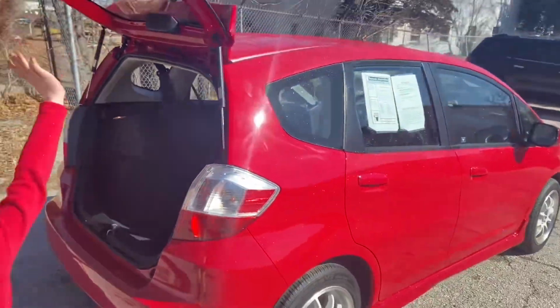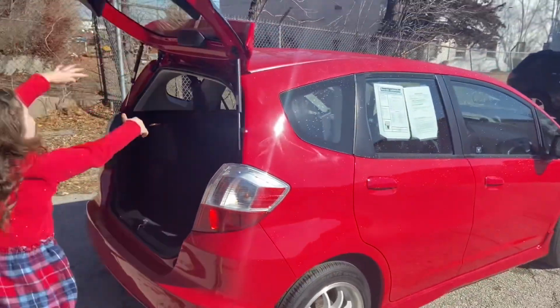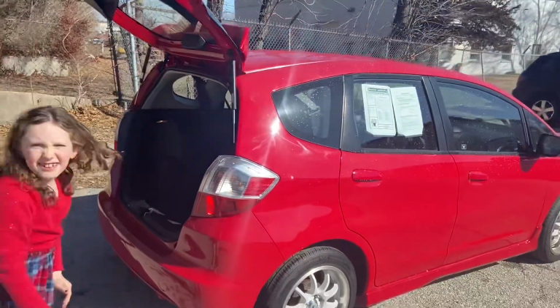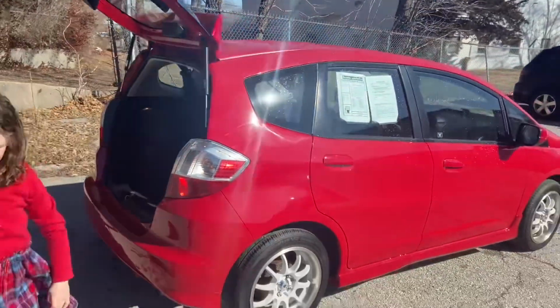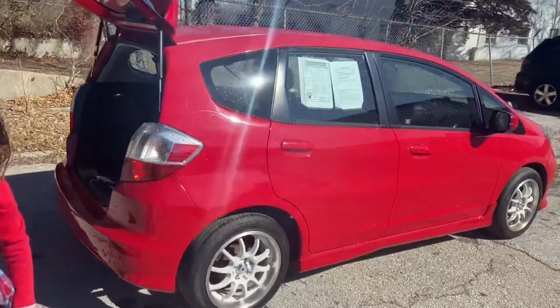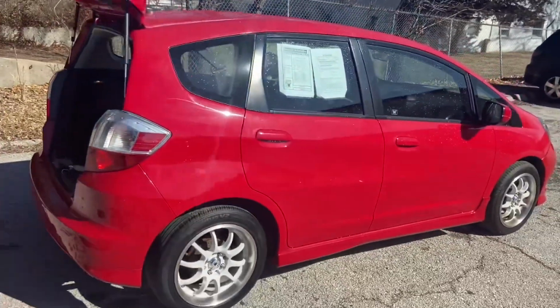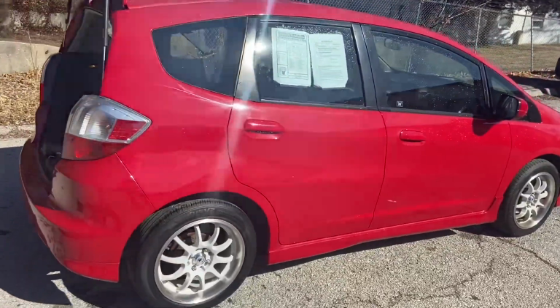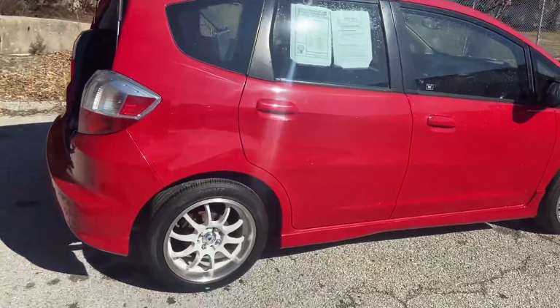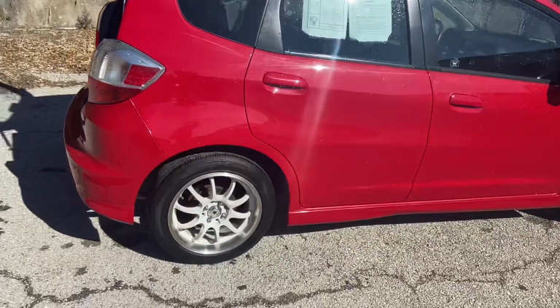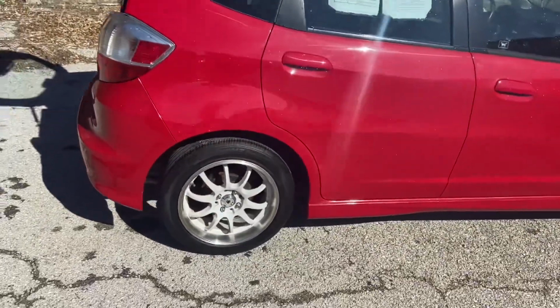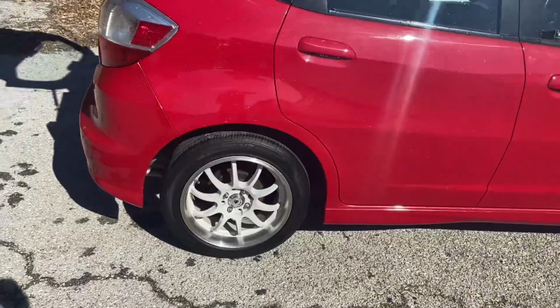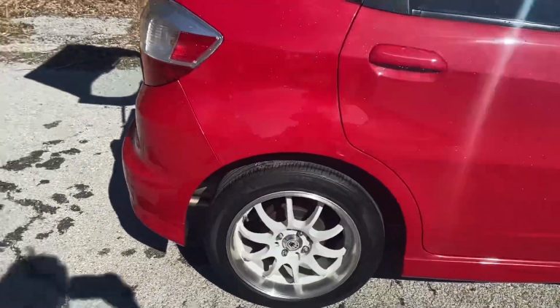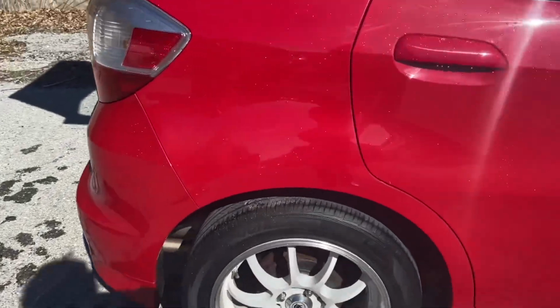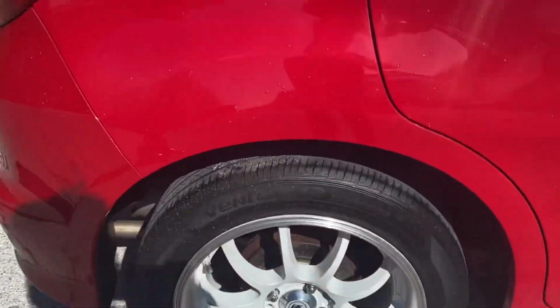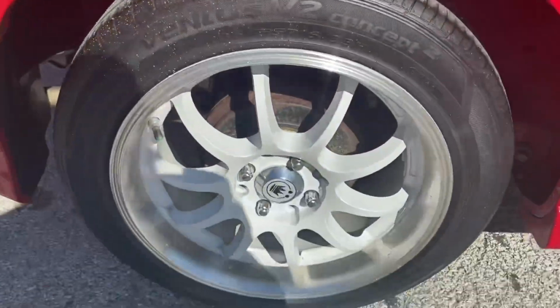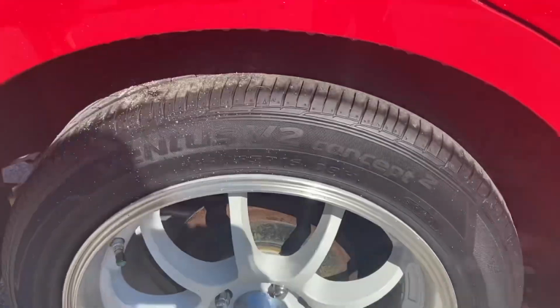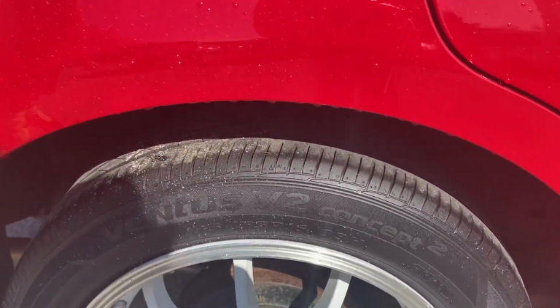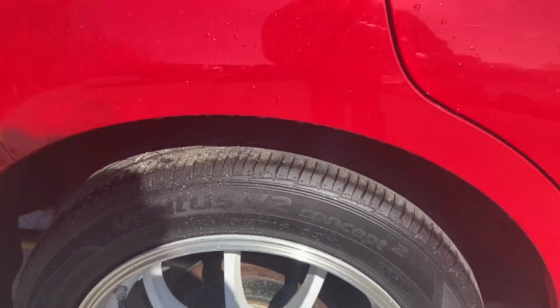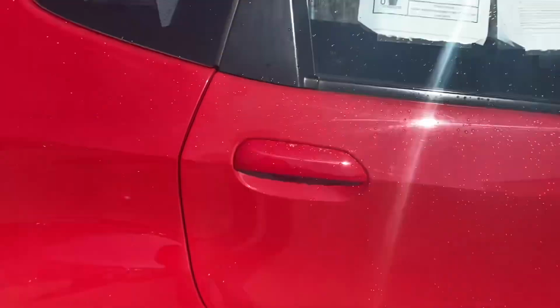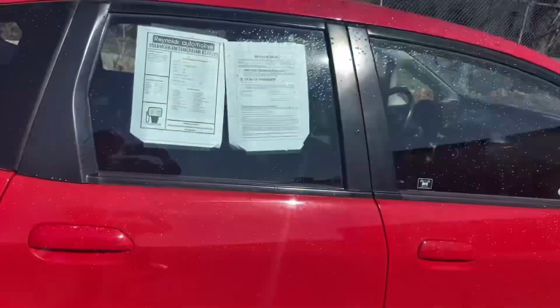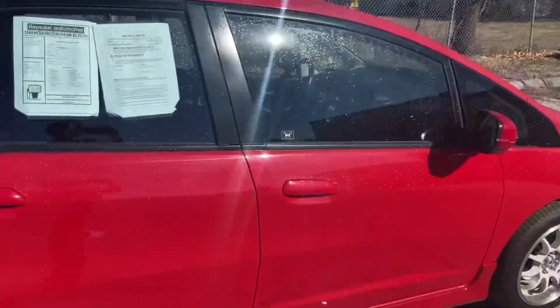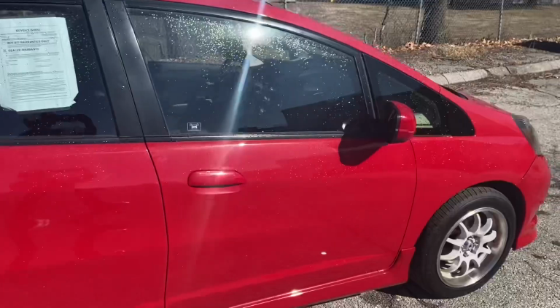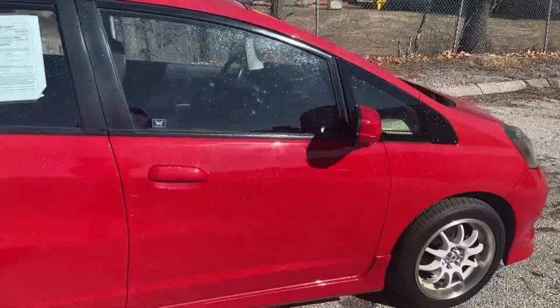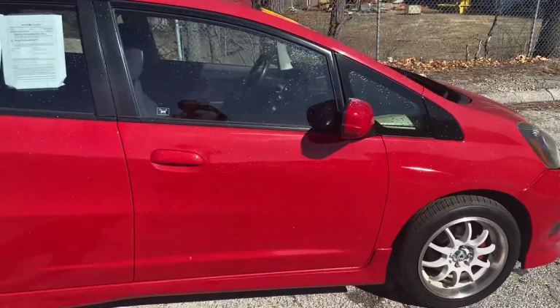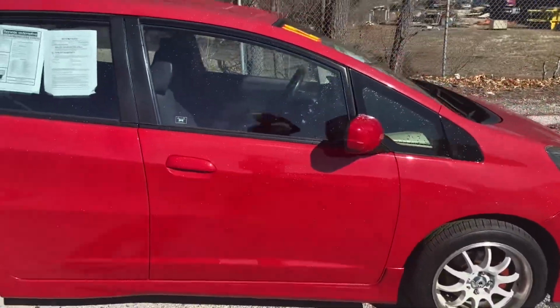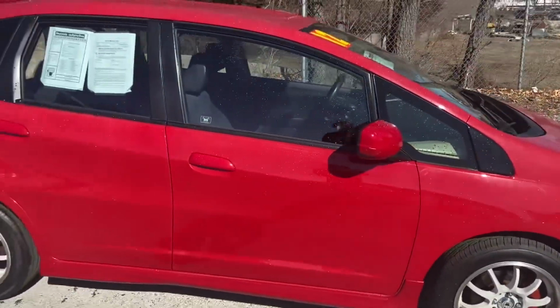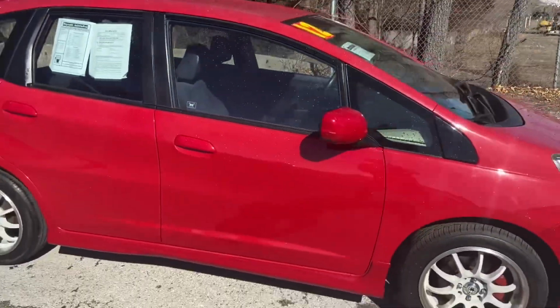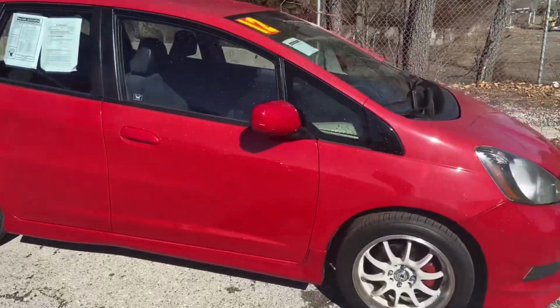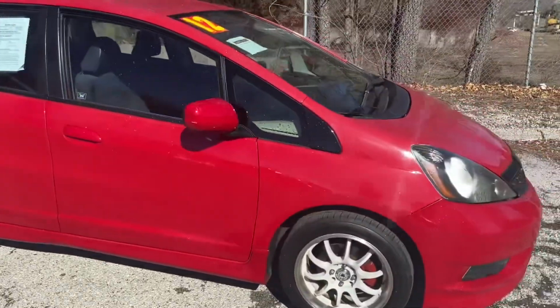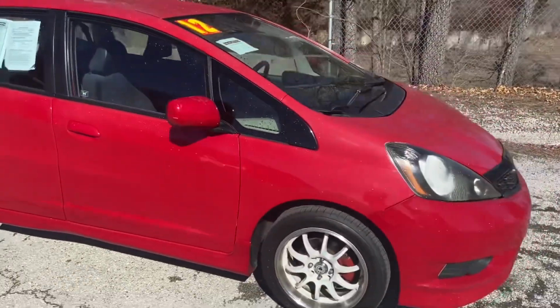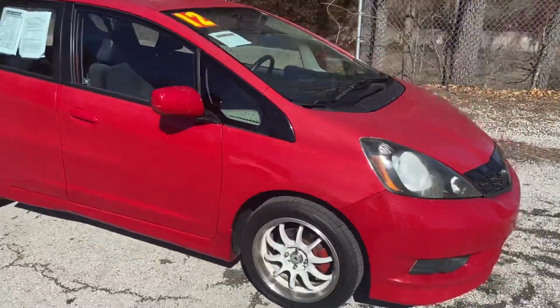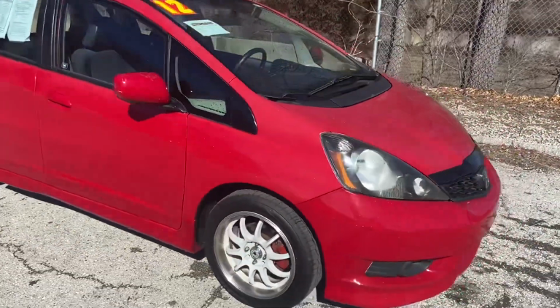It's really good looking red with alloy wheels. Lots of tread still on your tires. You can expect to get about 28 miles per gallon in the city and 35 on the highway.